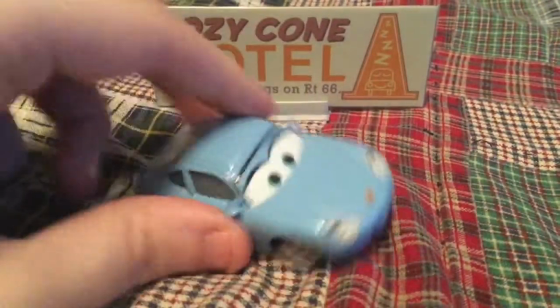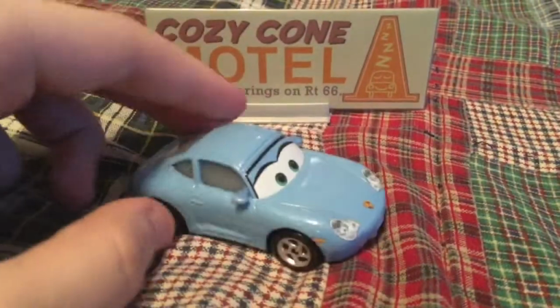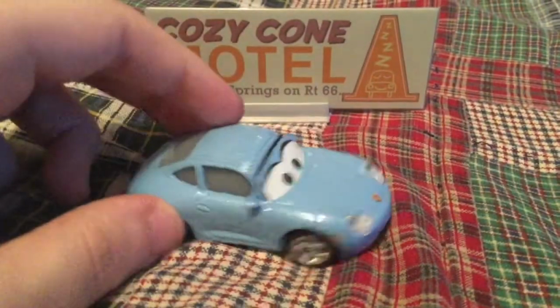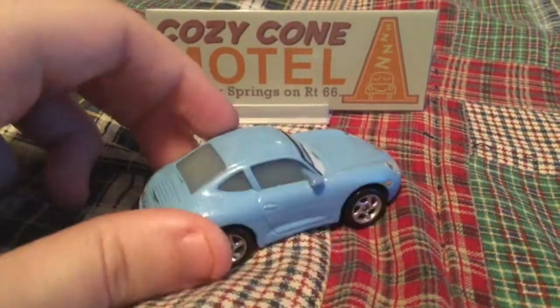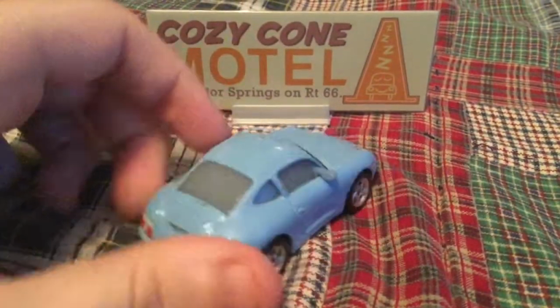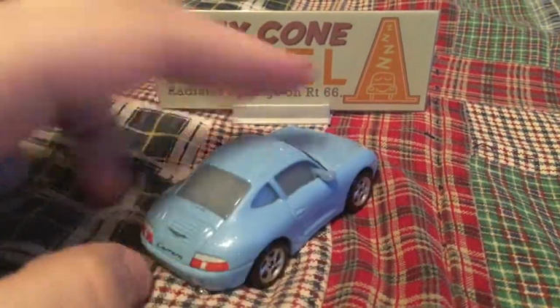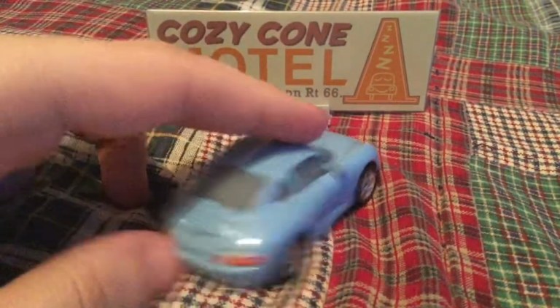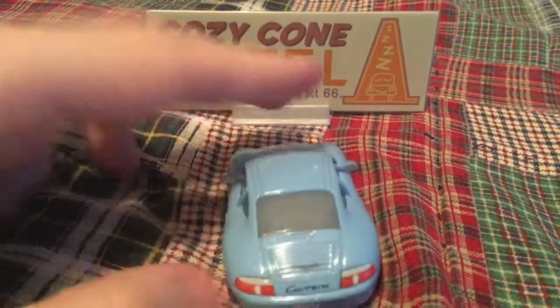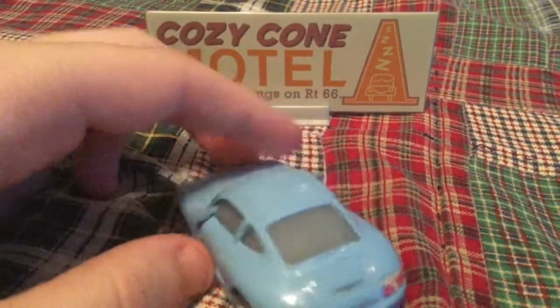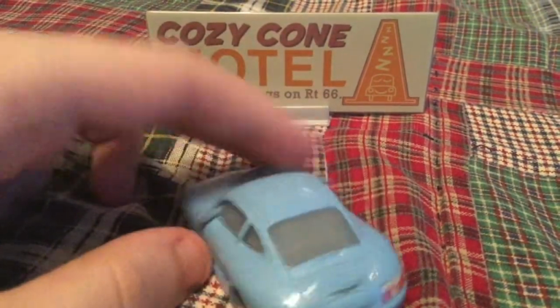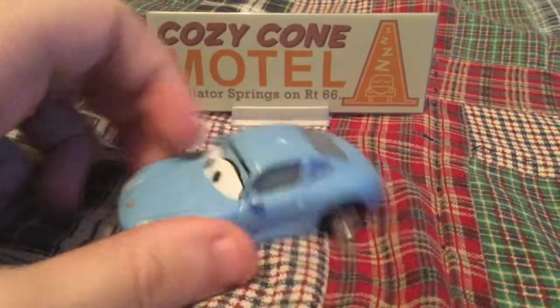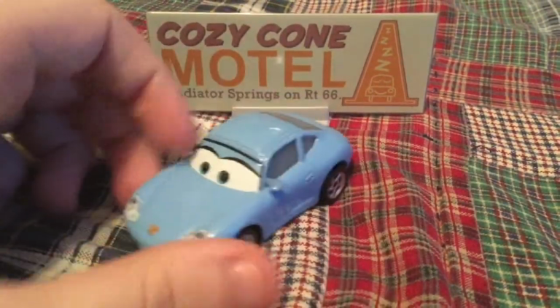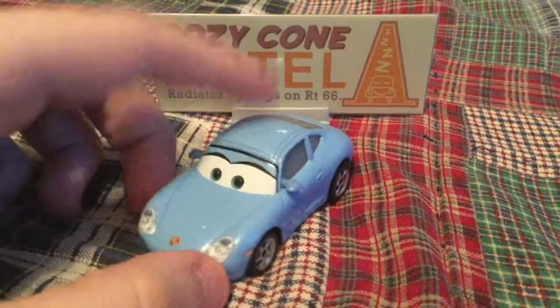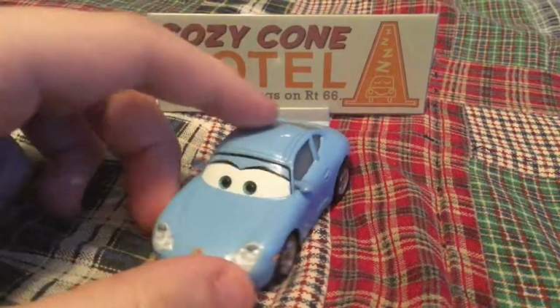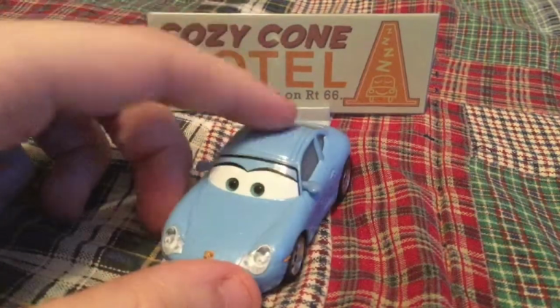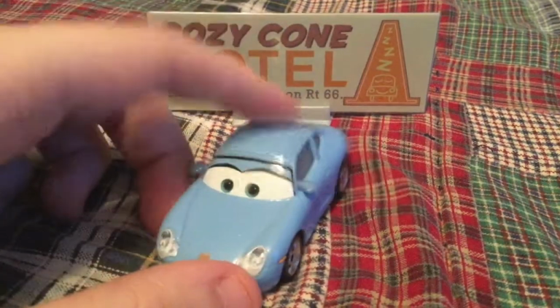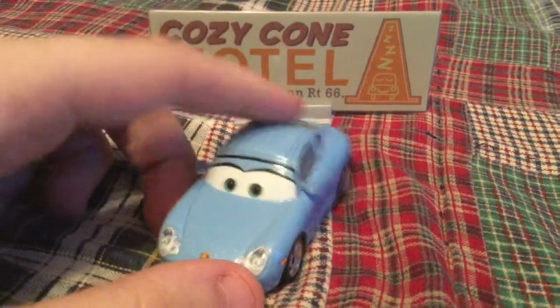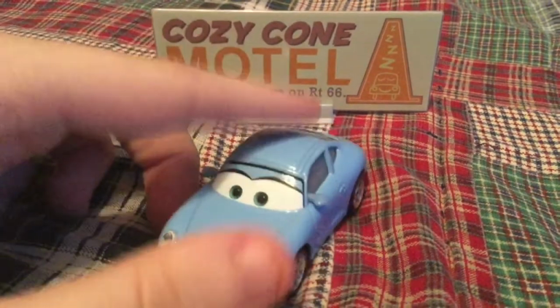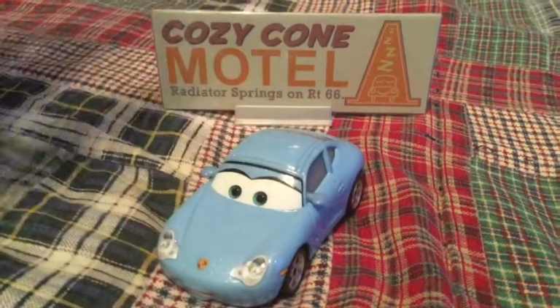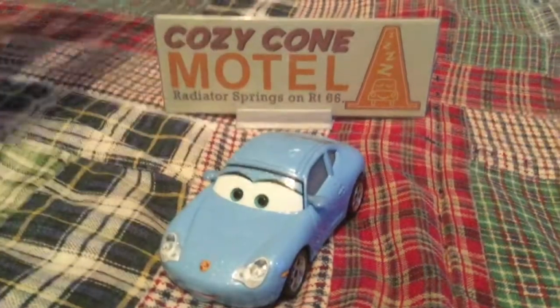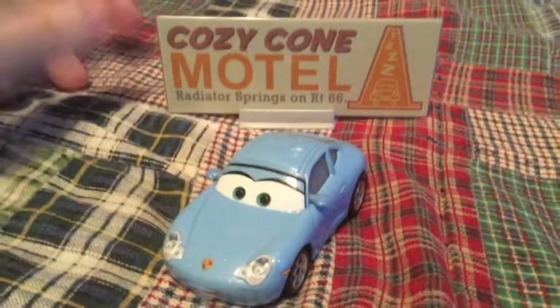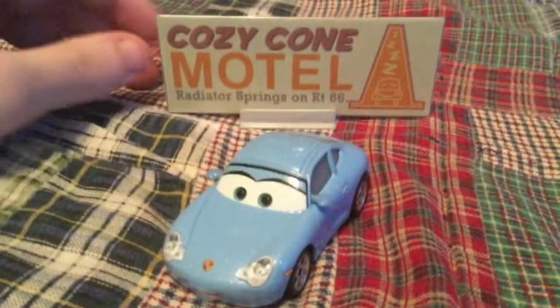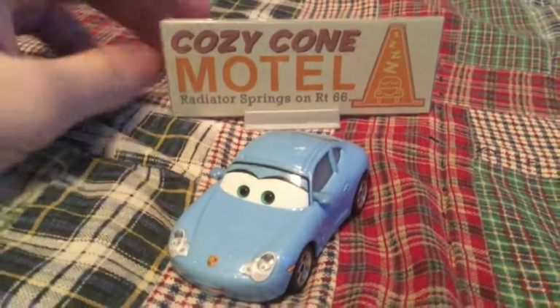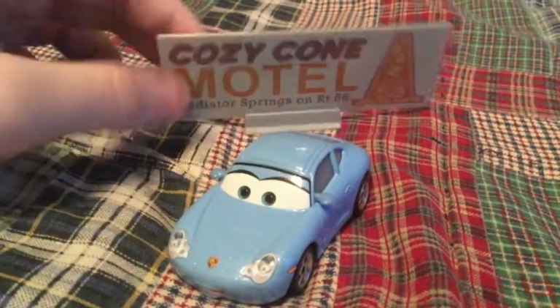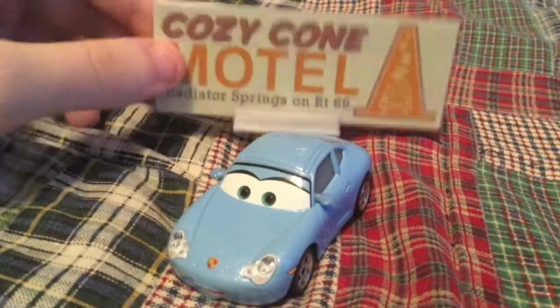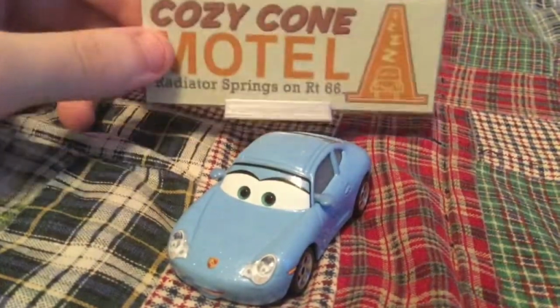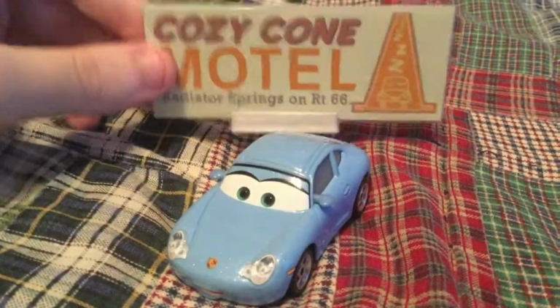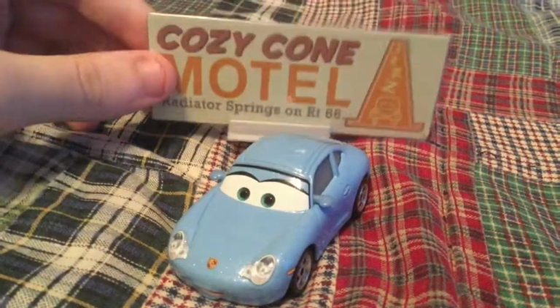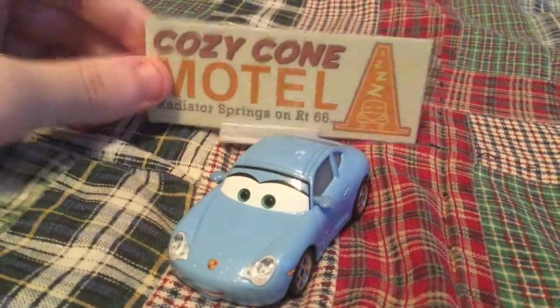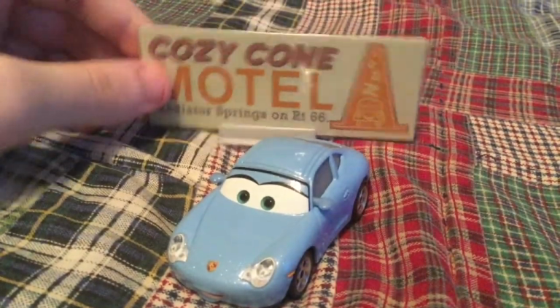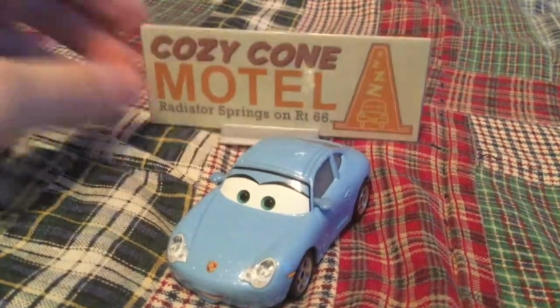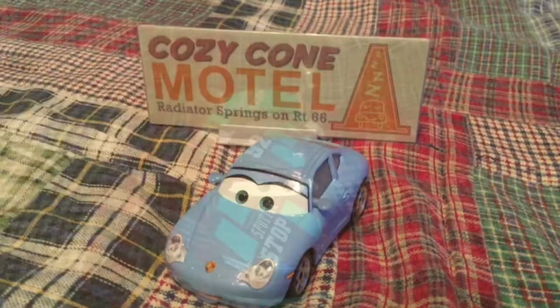There's a newer version of Sally. She's the same as the old one, except she's a little glossier than the other one. And she came with this billboard, the Cozy Cone.